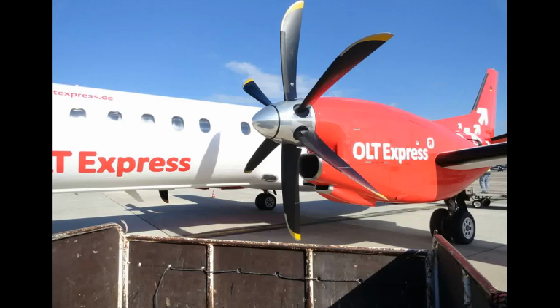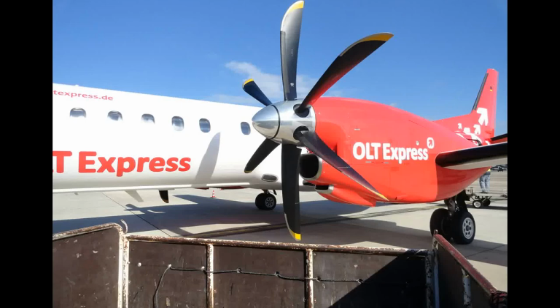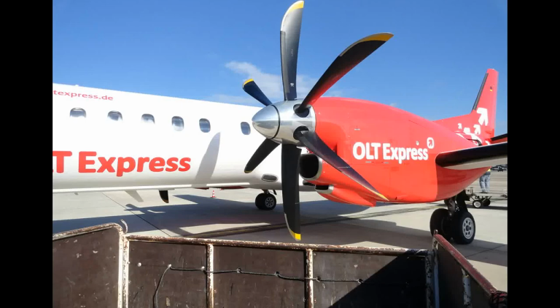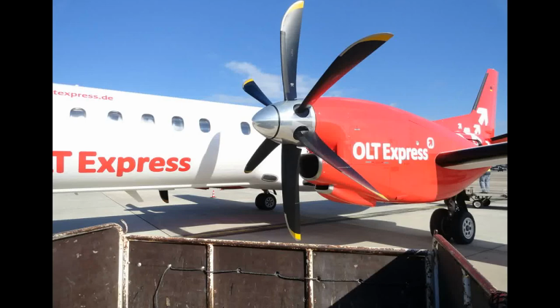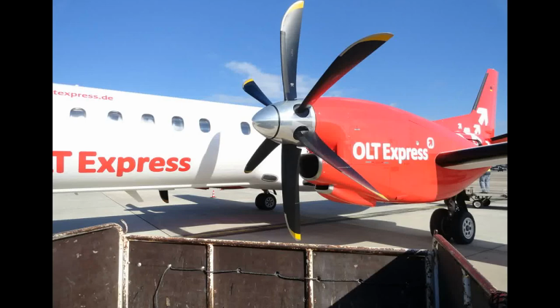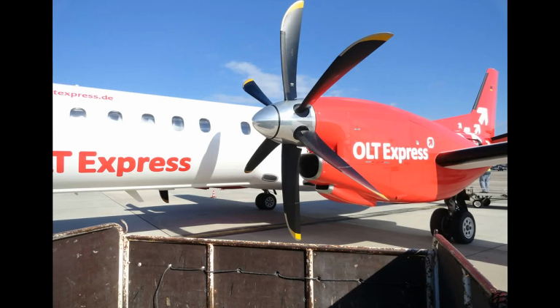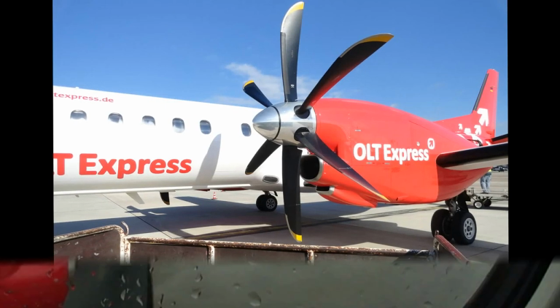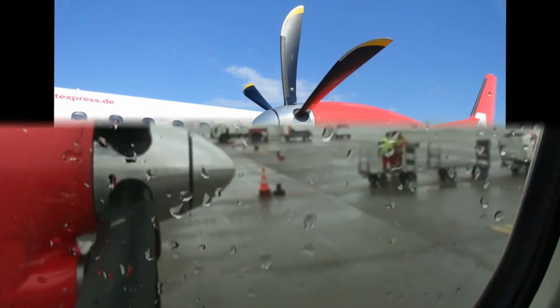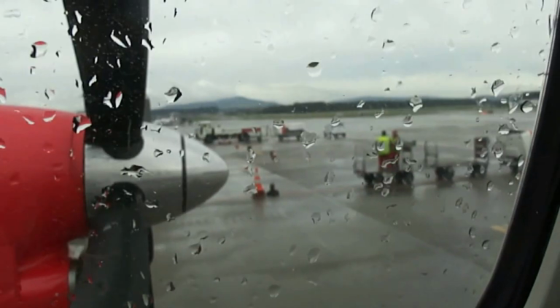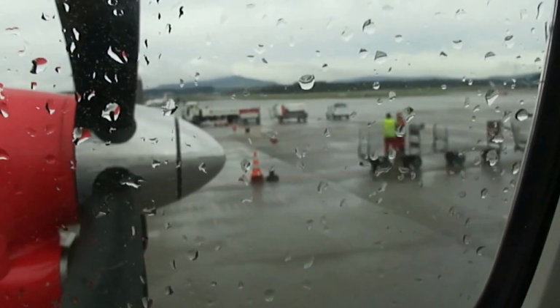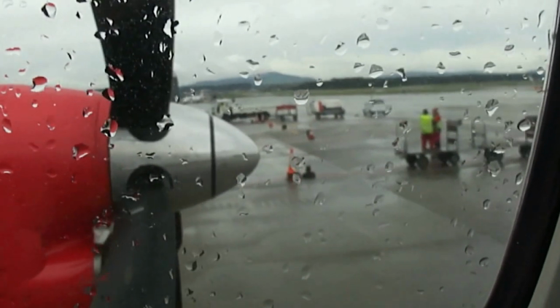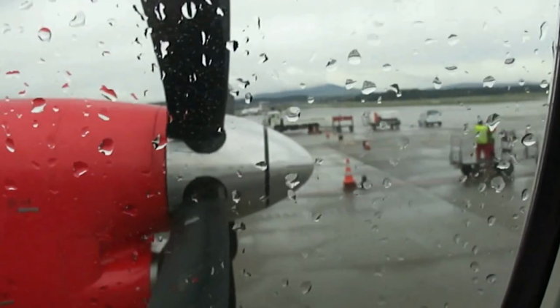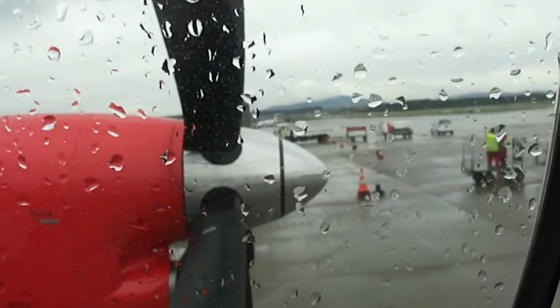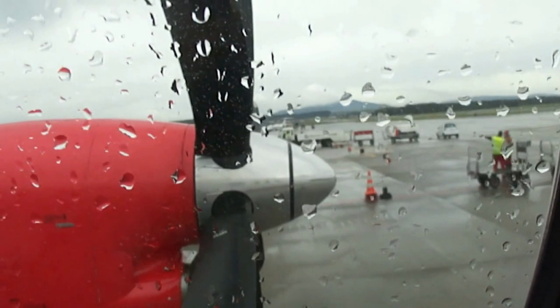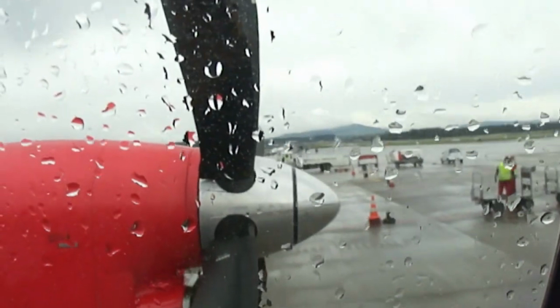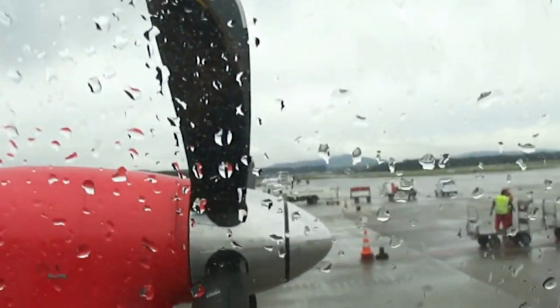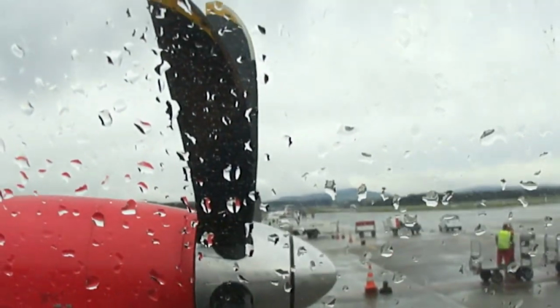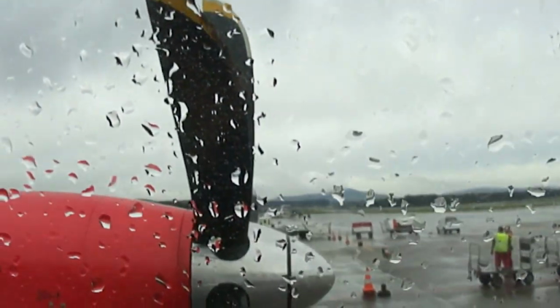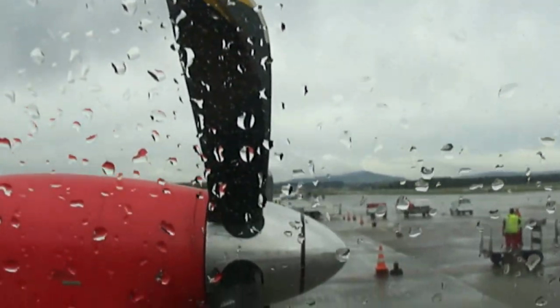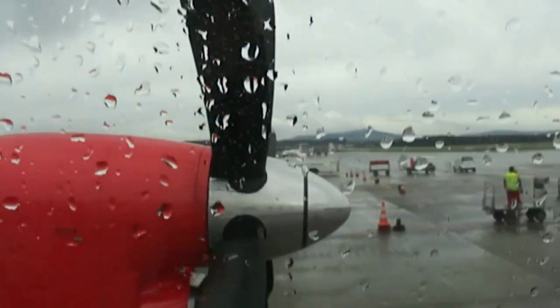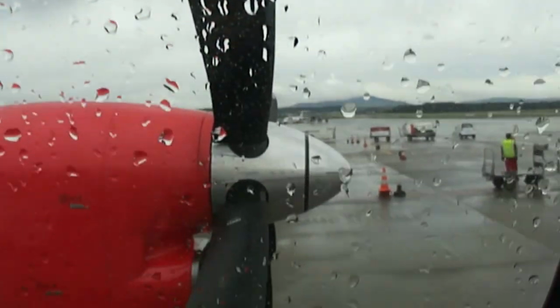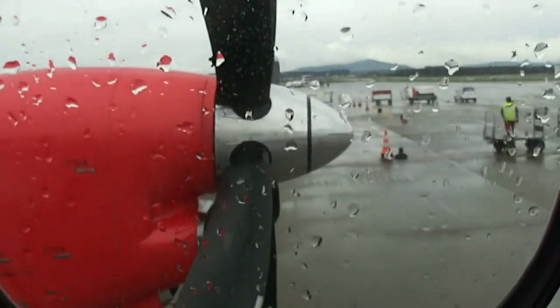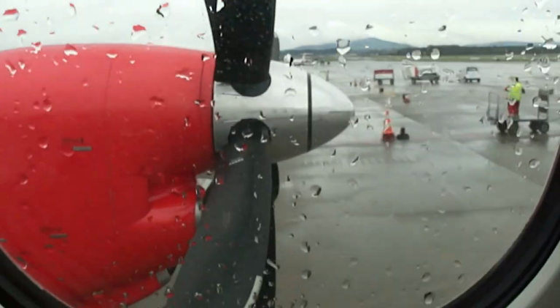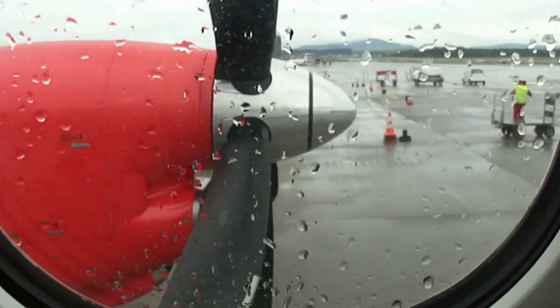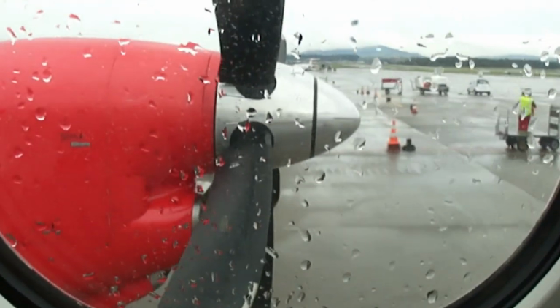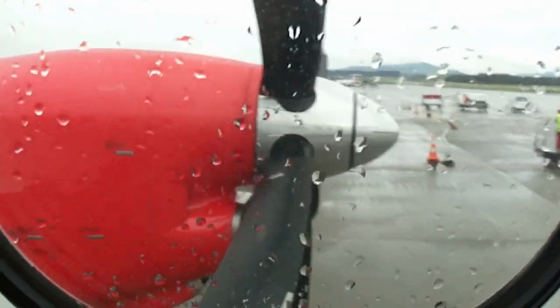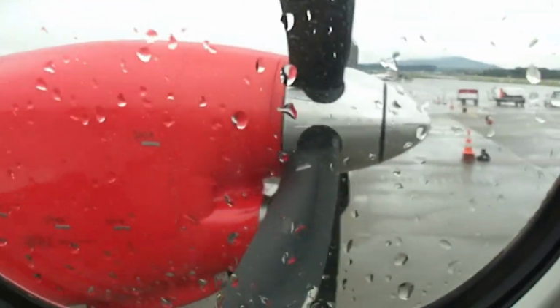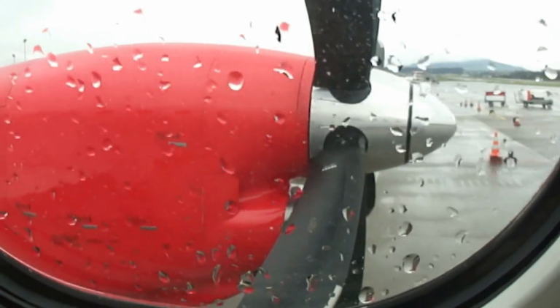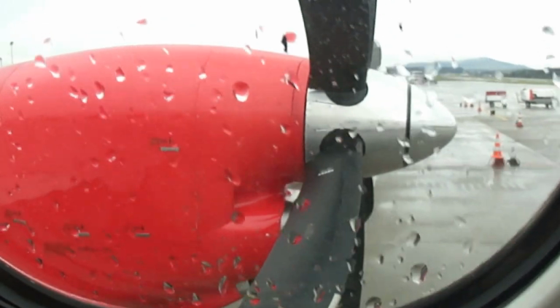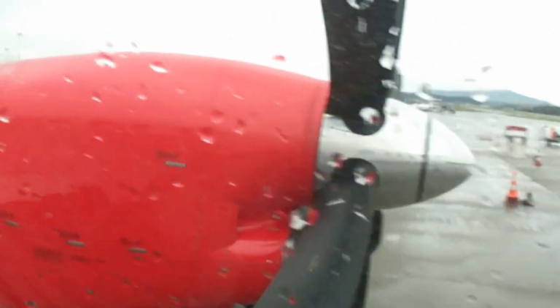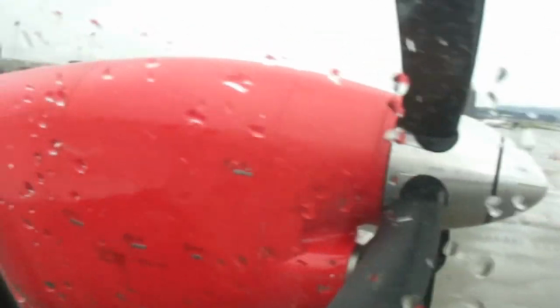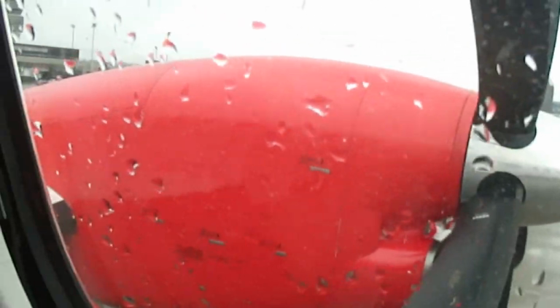Today I will explain the working of propeller planes. It has about six blades on each side of the plane, as you can see in the picture. Initially it starts with a slow rotation, and later it catches speed.